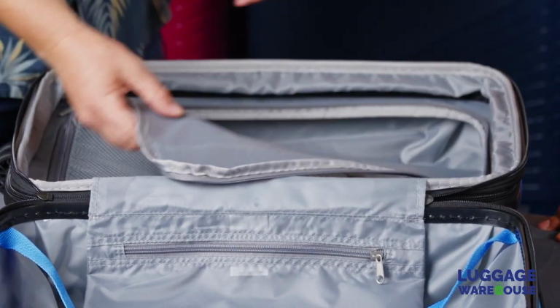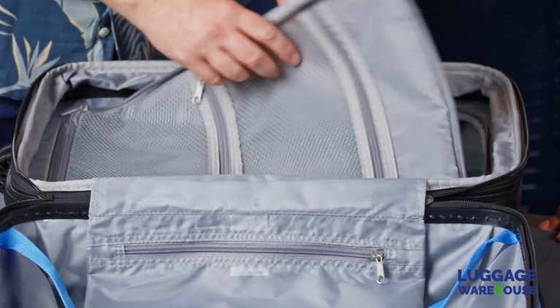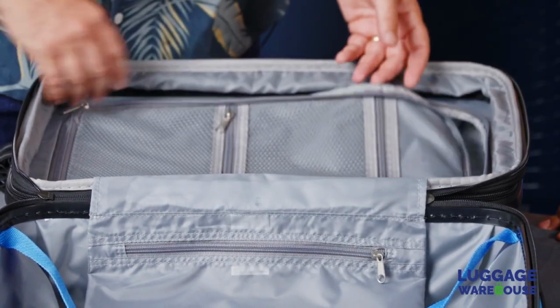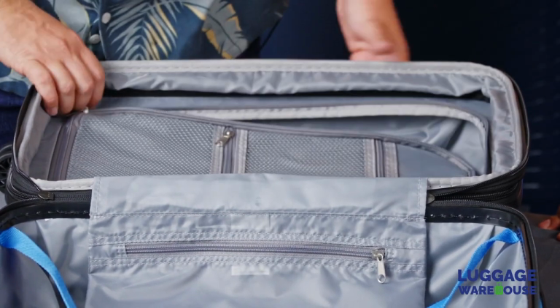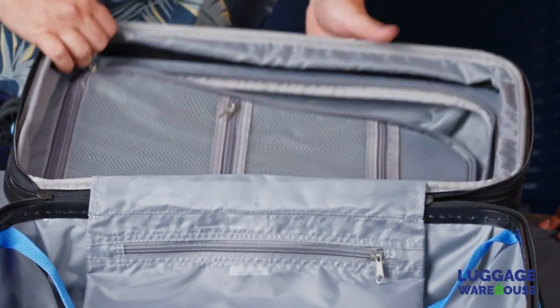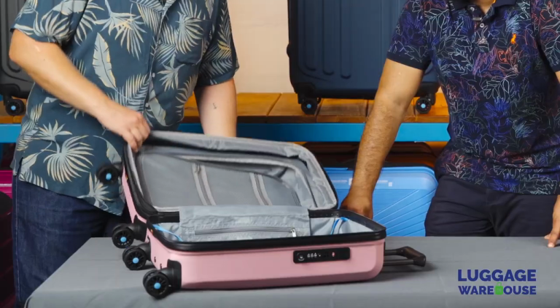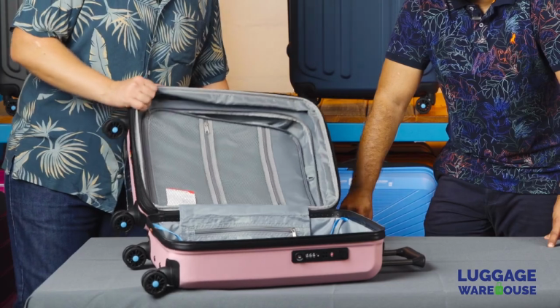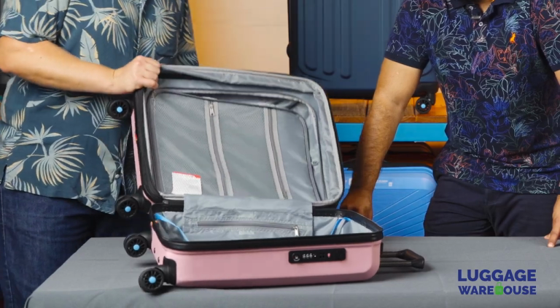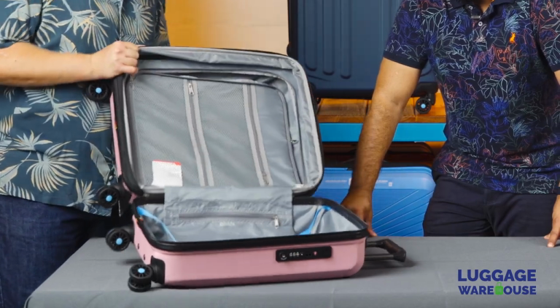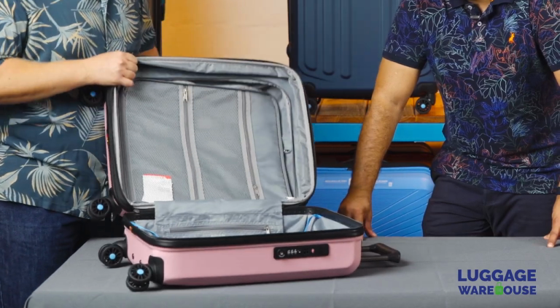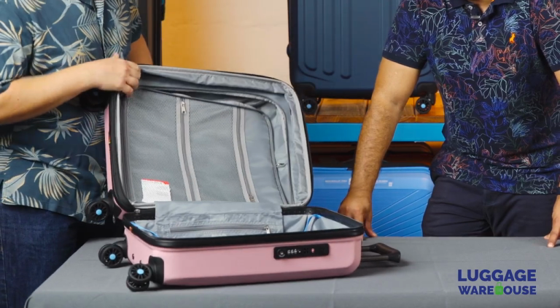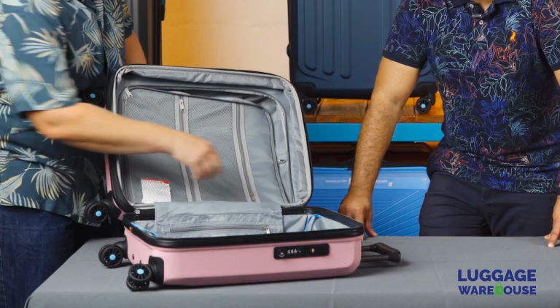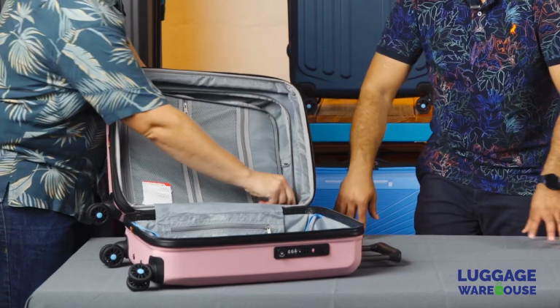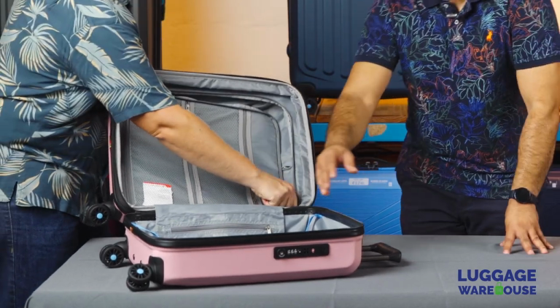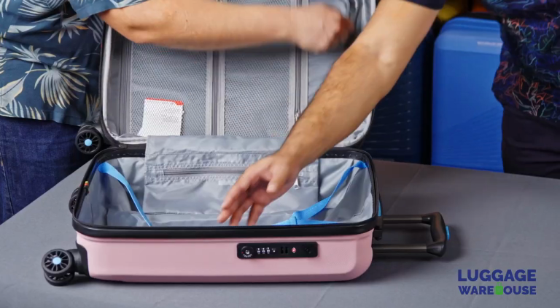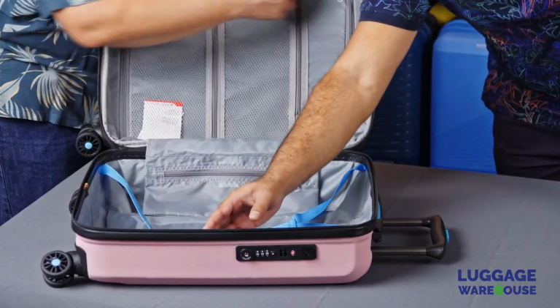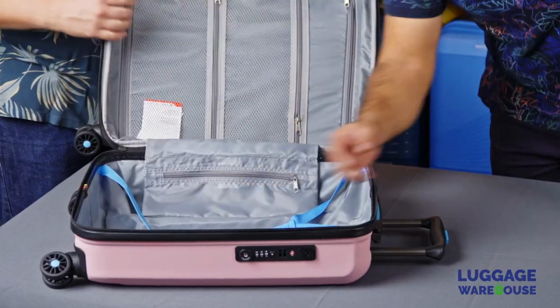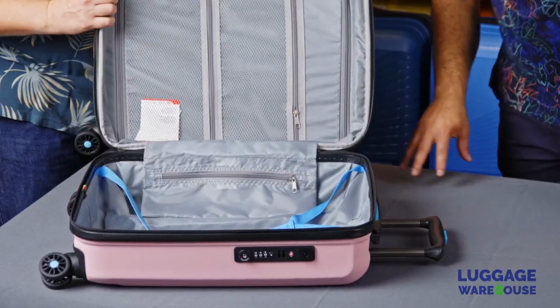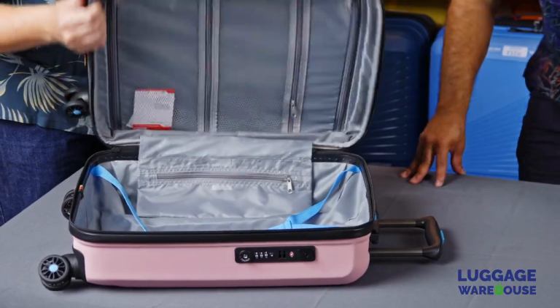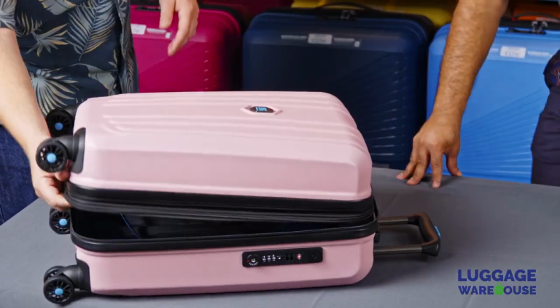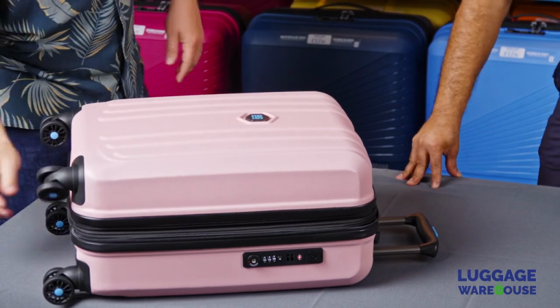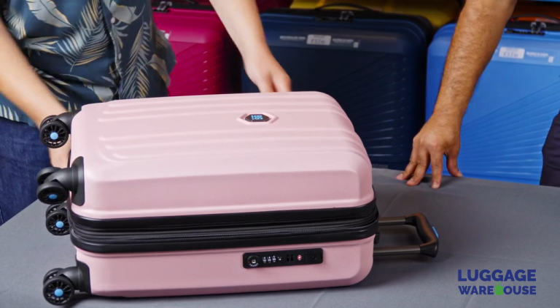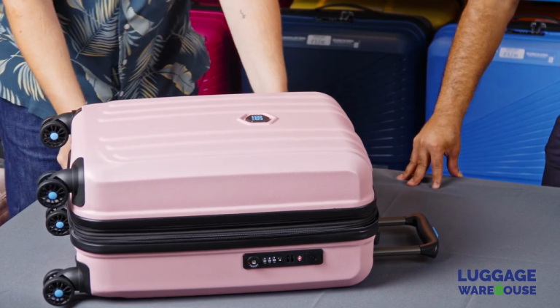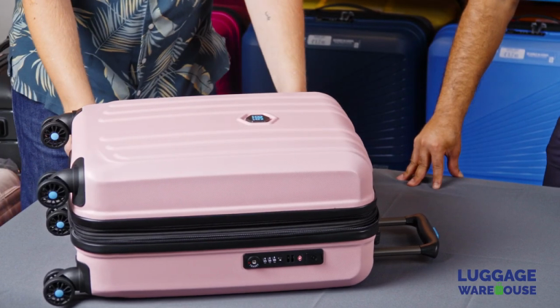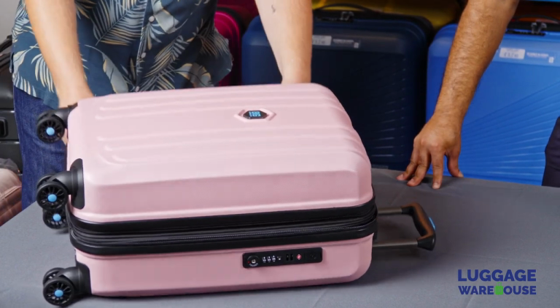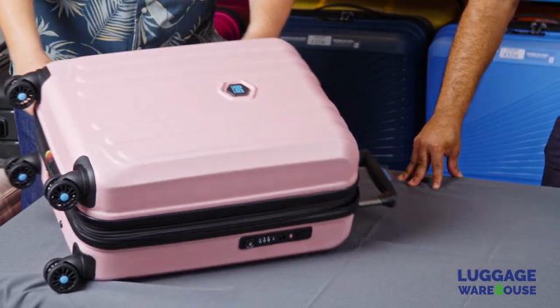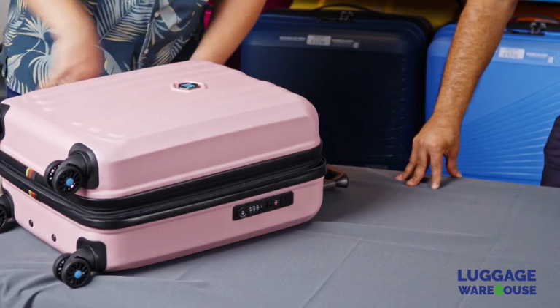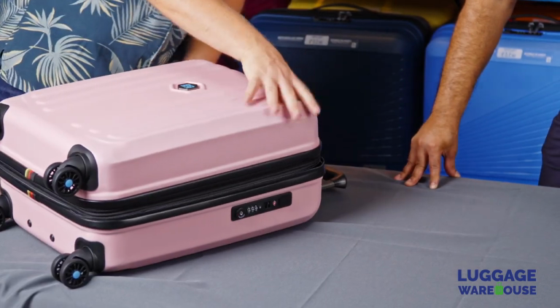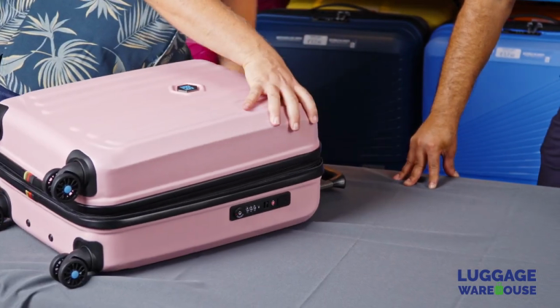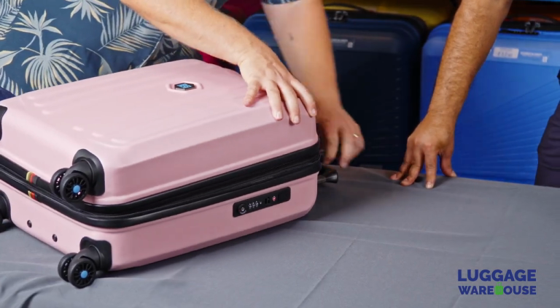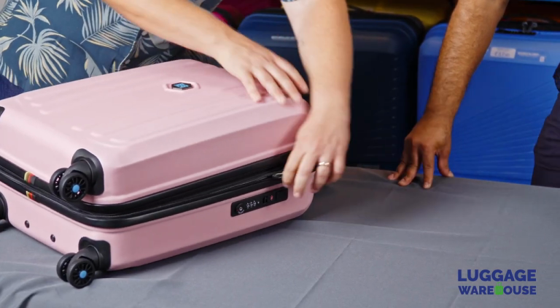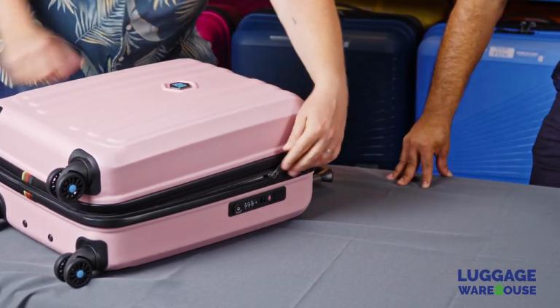The cases are identical on the inside — it's only the size that differs. That includes the charging mobile unit, although that's only in the carry-on, not in the large one.